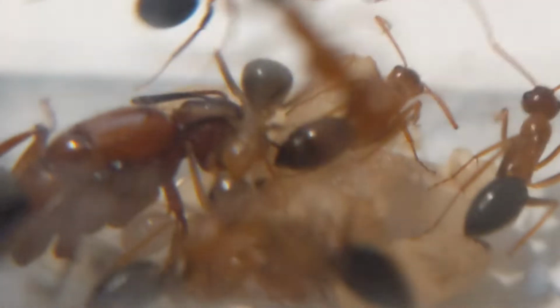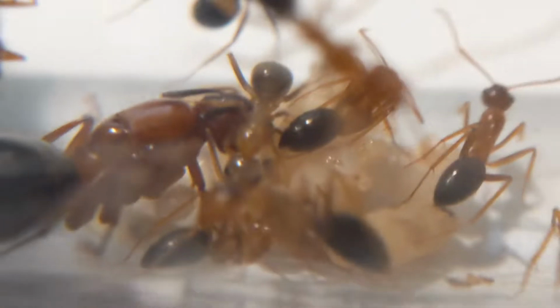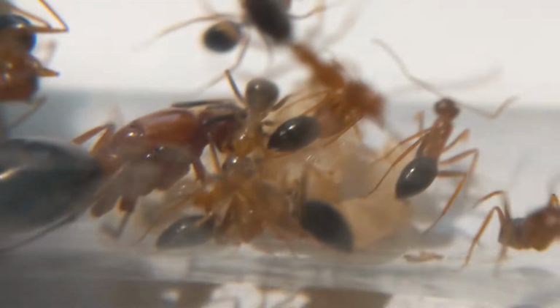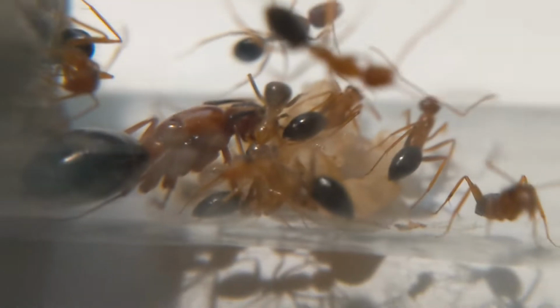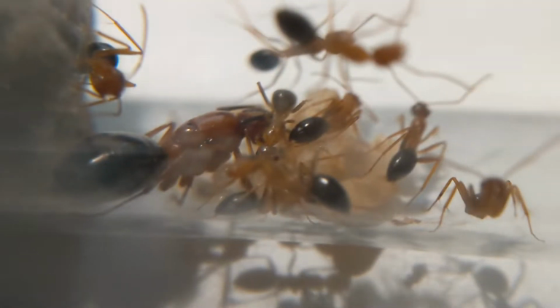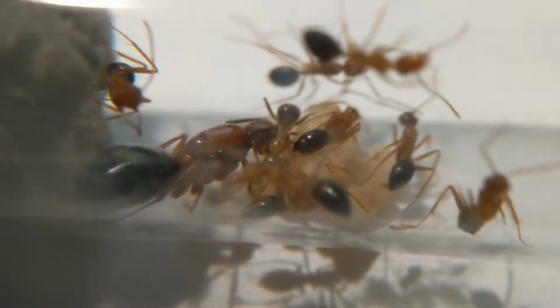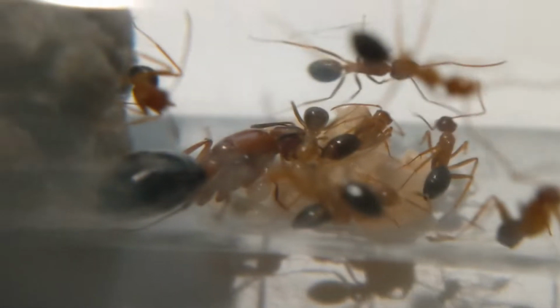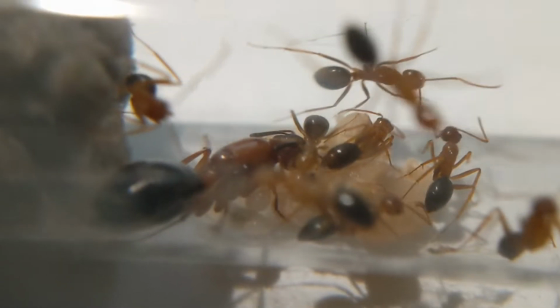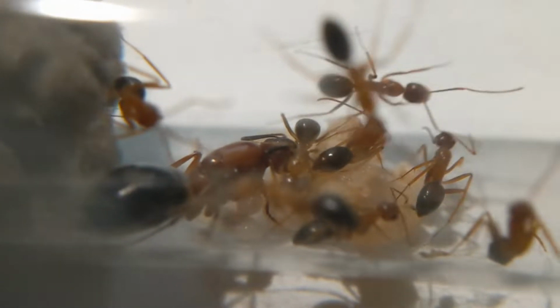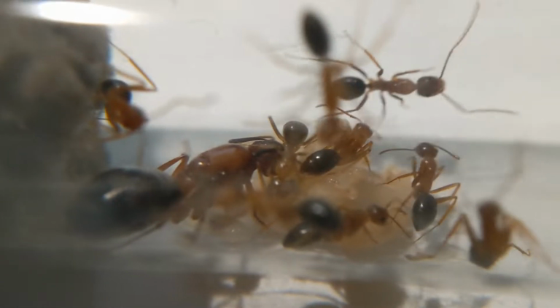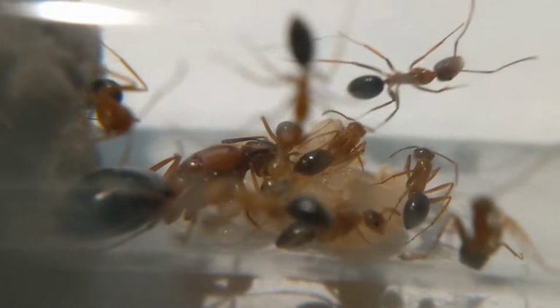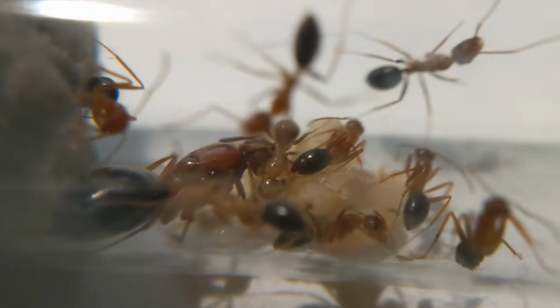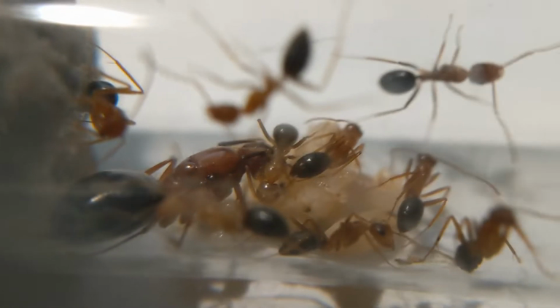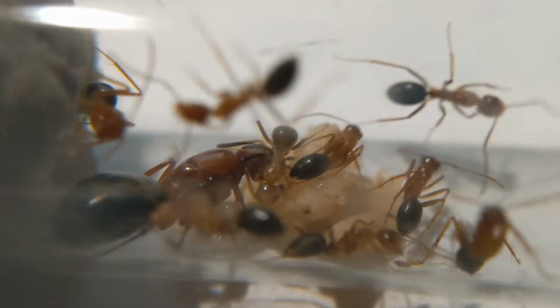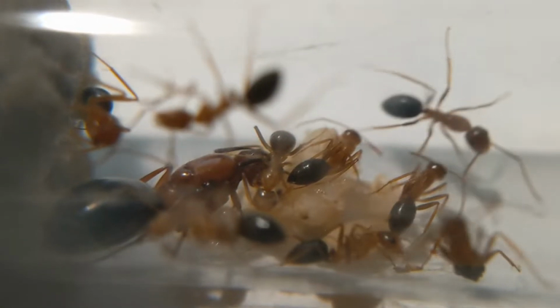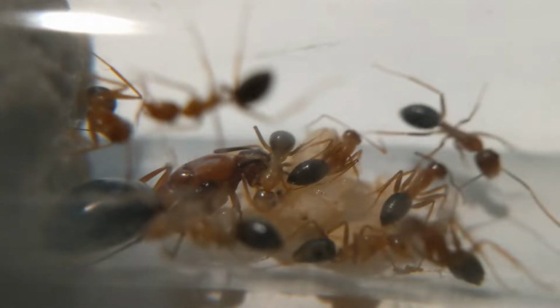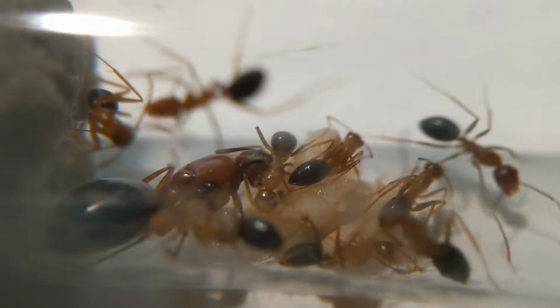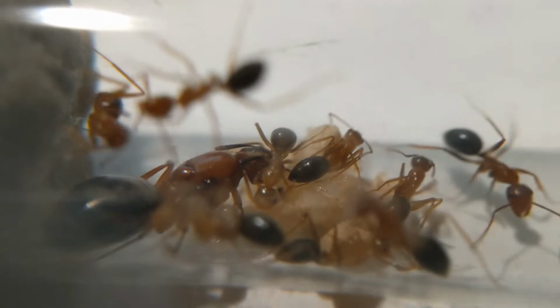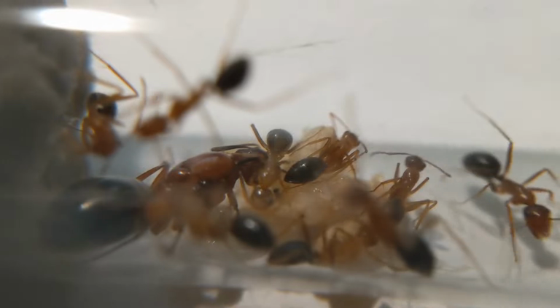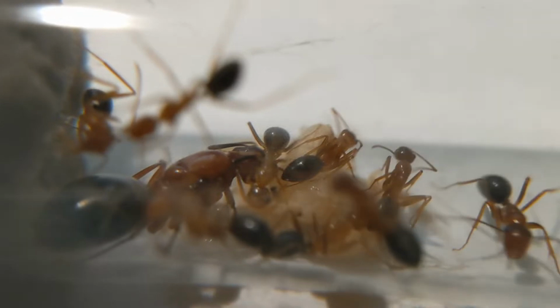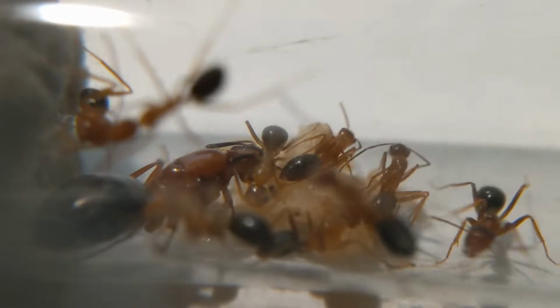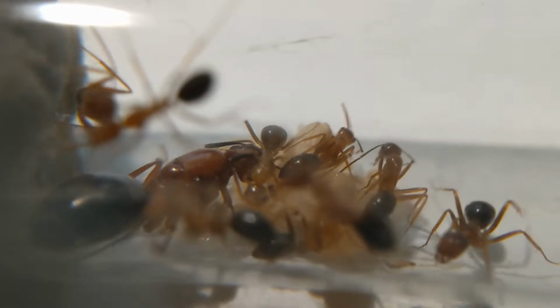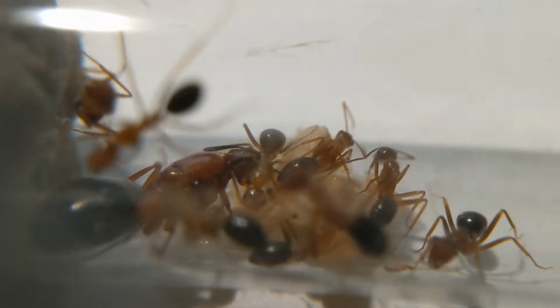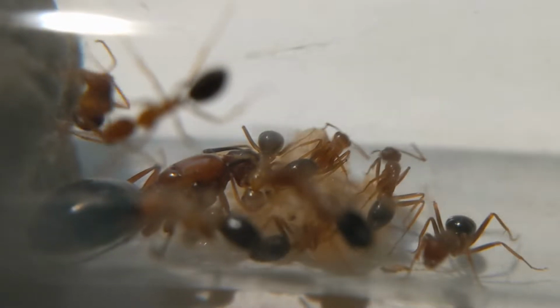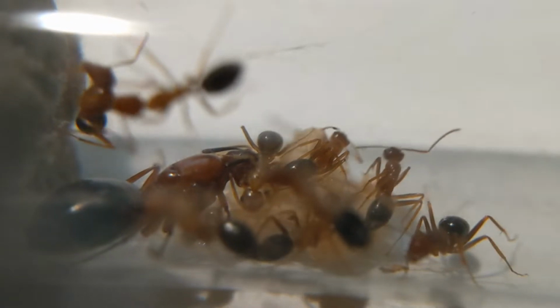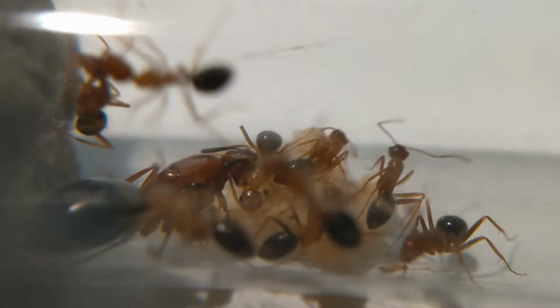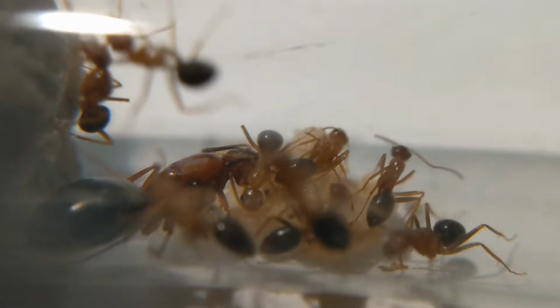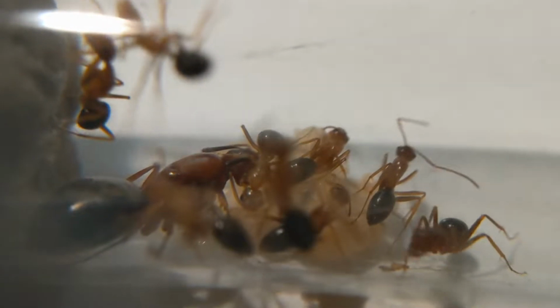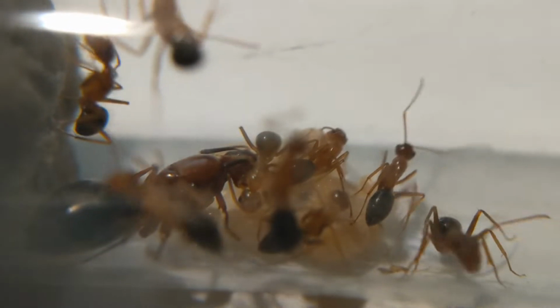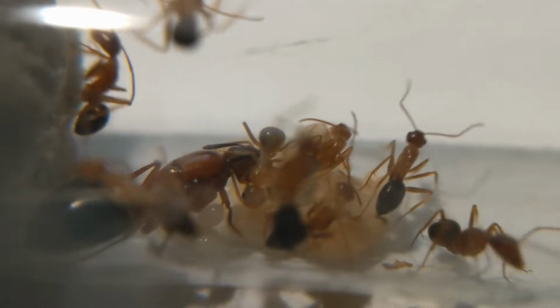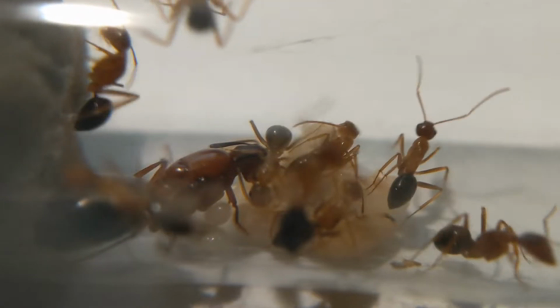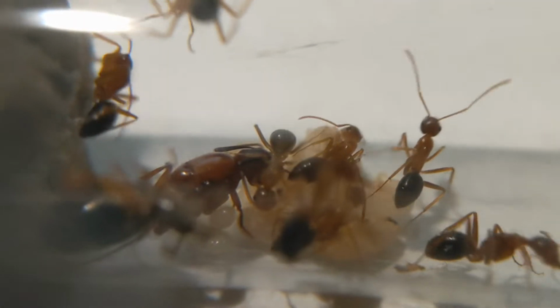This colony has been eating an okay amount. They've been eating once every week, which is a good amount for a colony this size, and as you can see it's been doing them rather well.